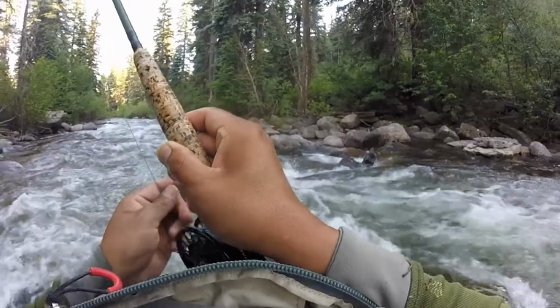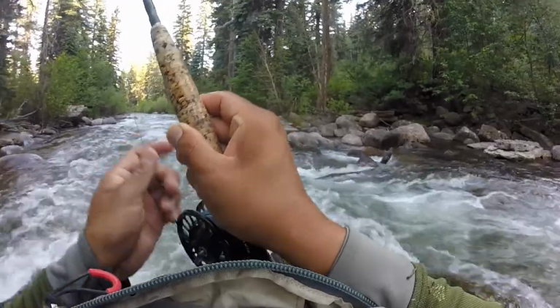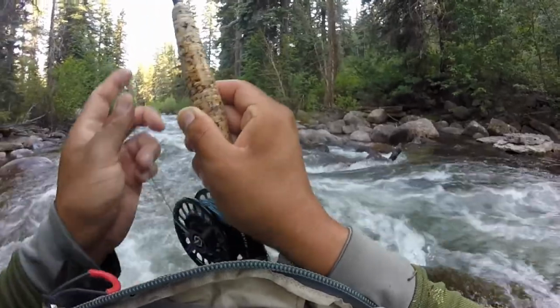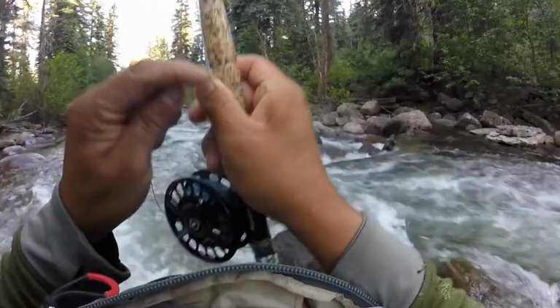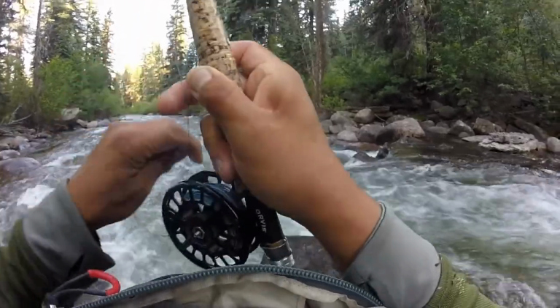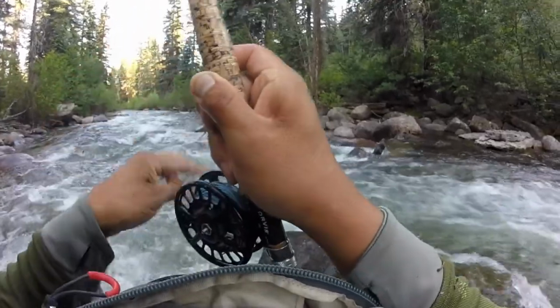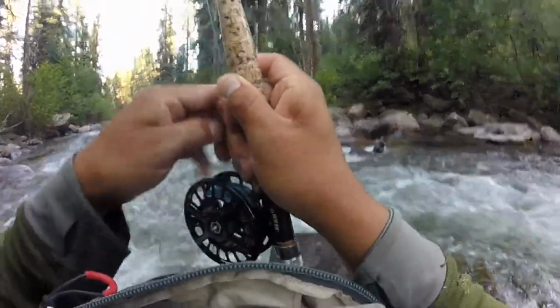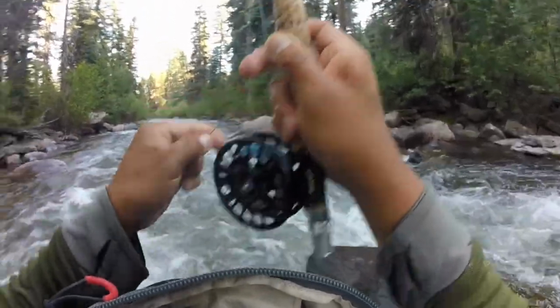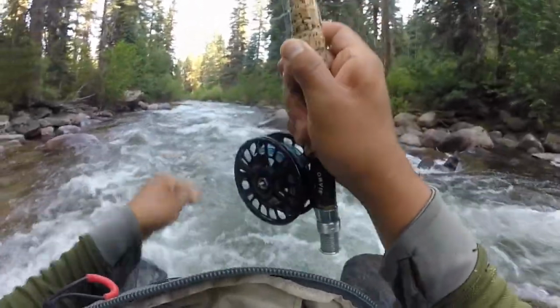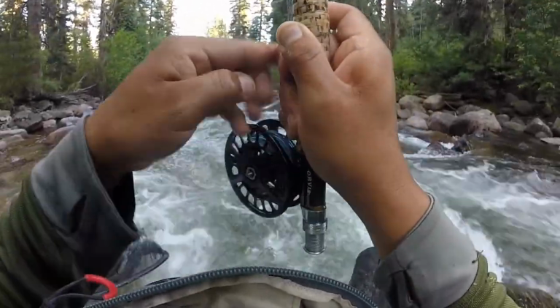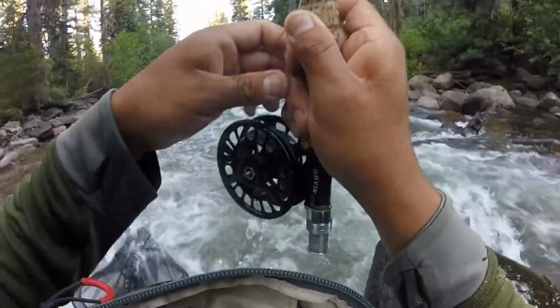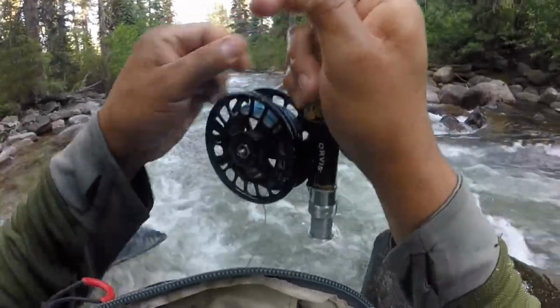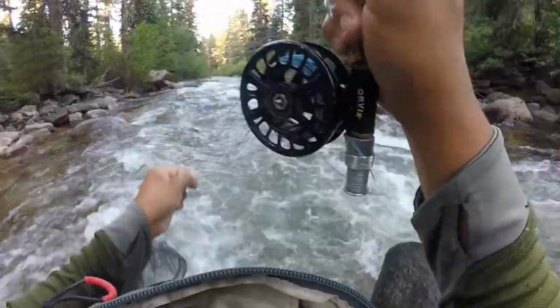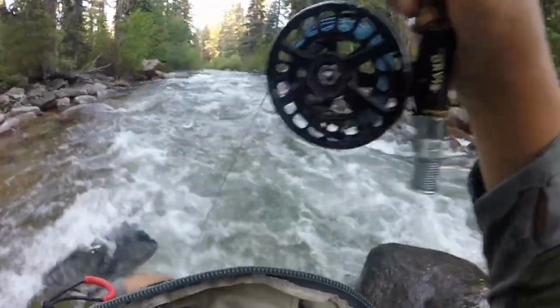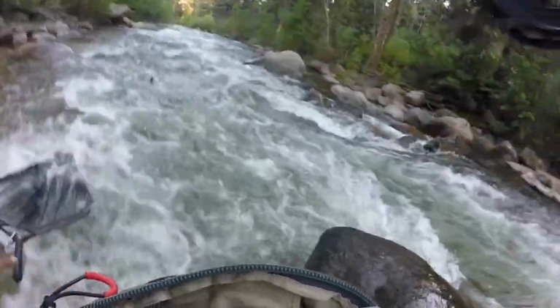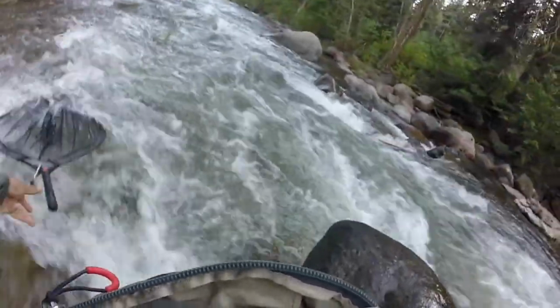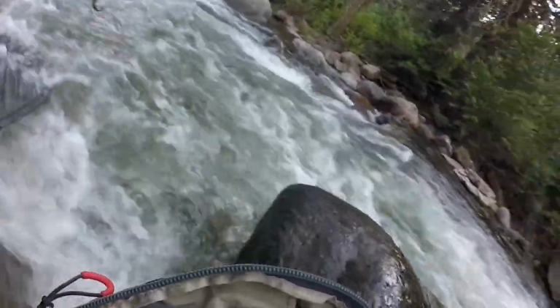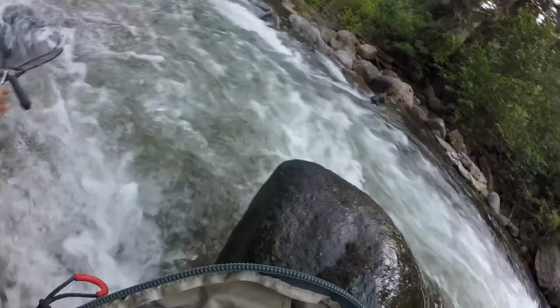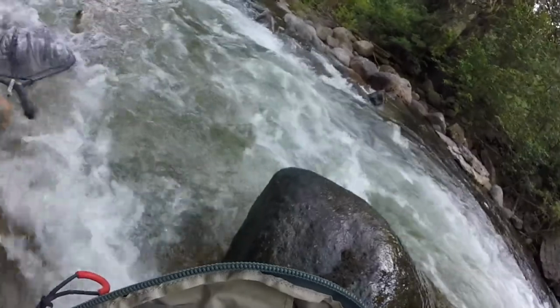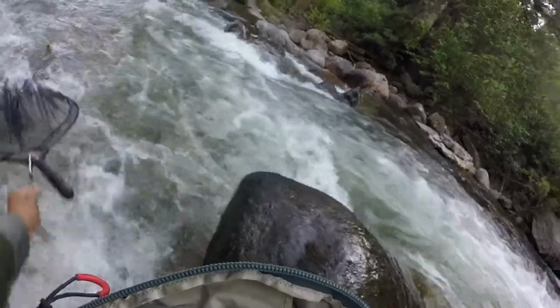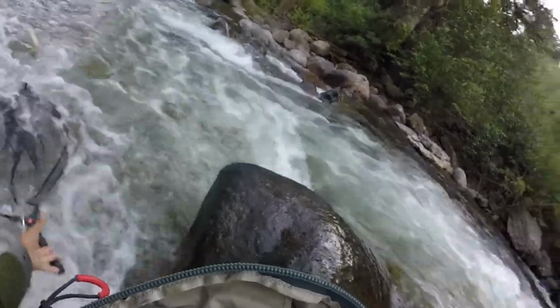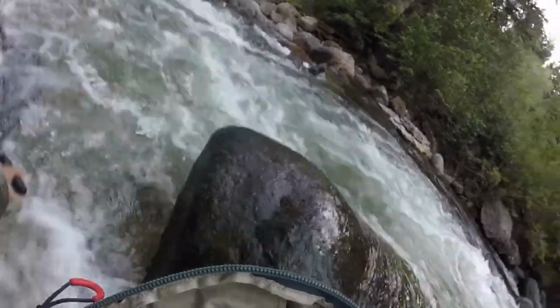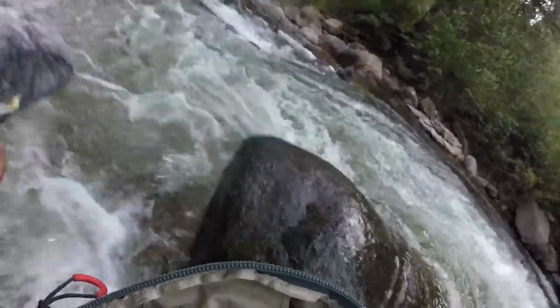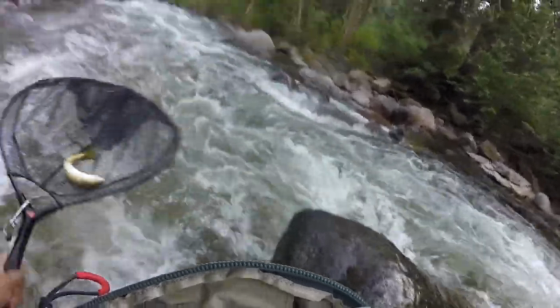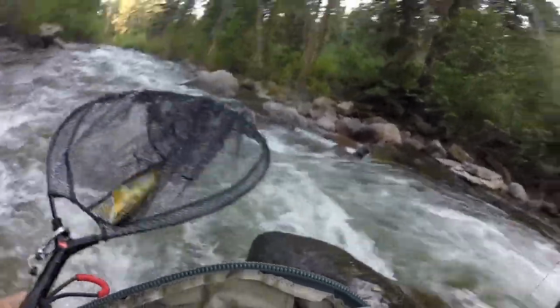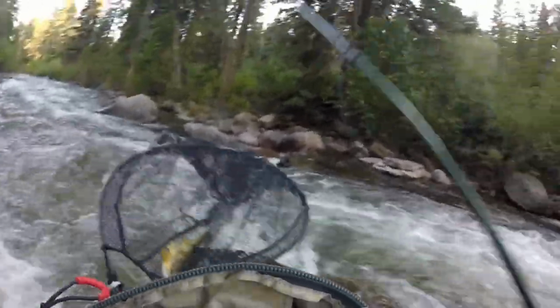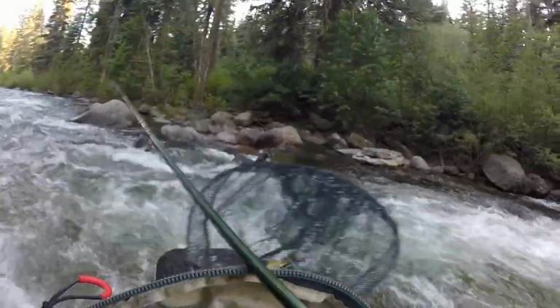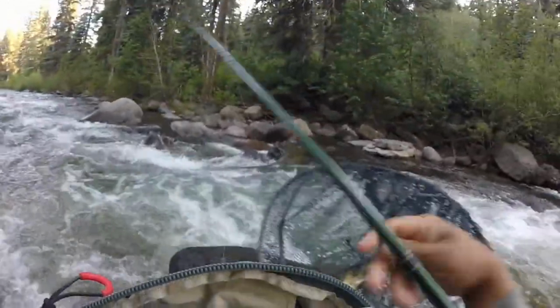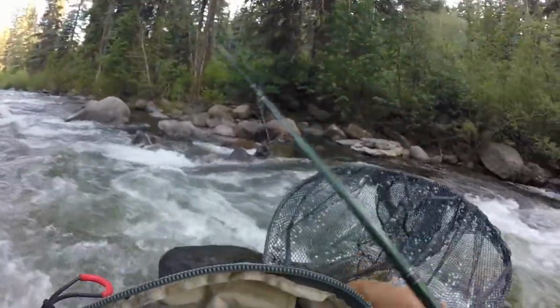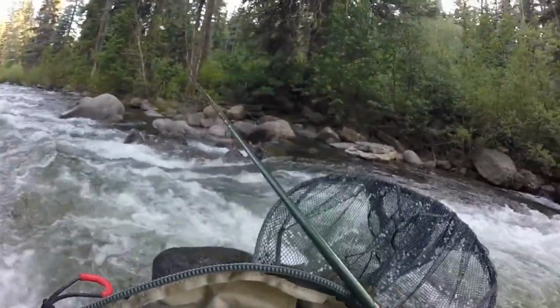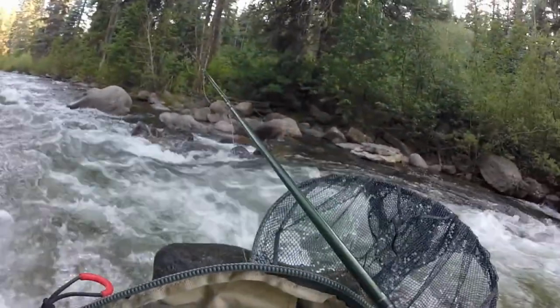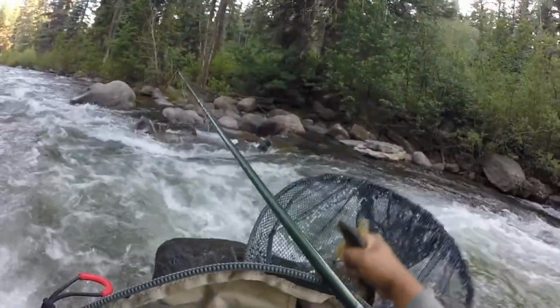Nice fish but it wants to fight the current. That's the second brown of the day.